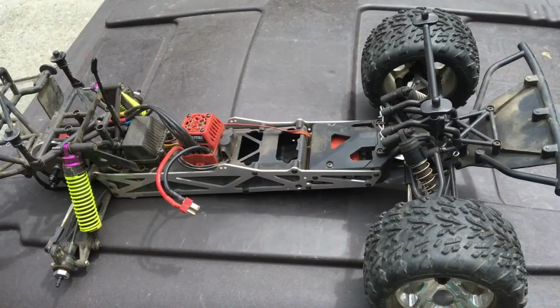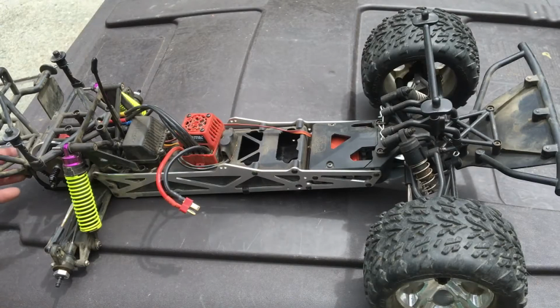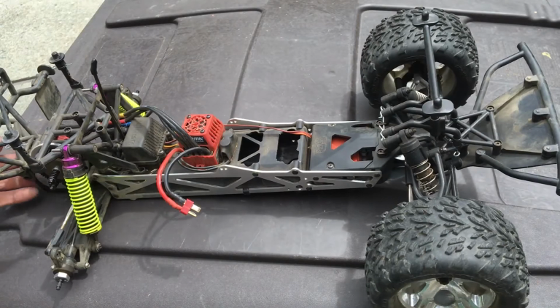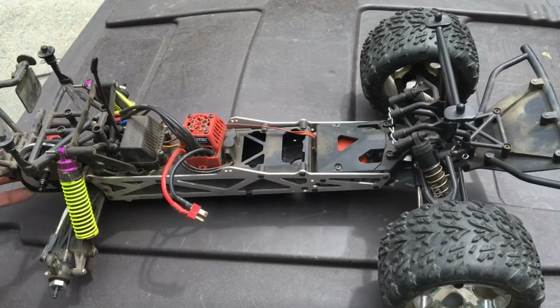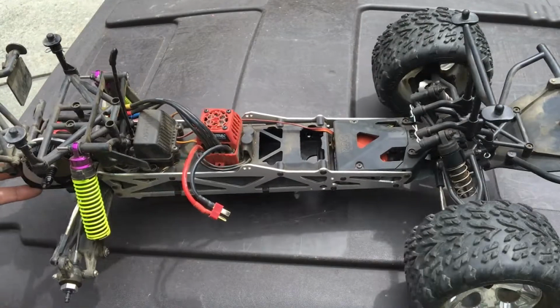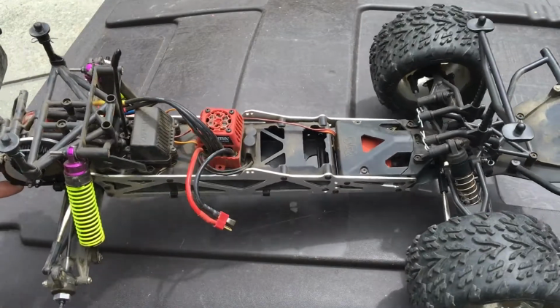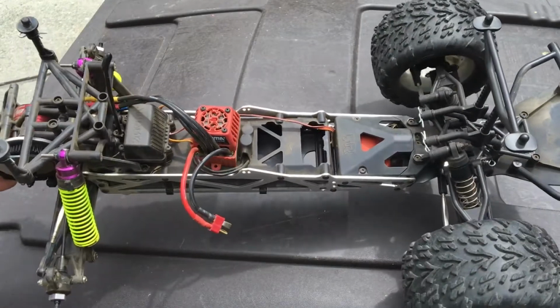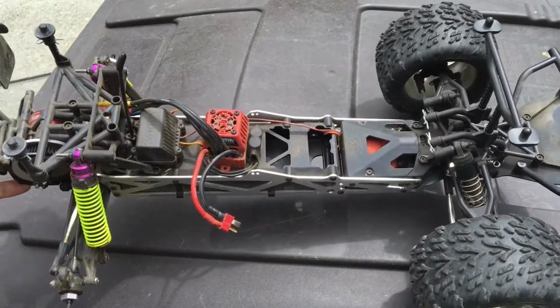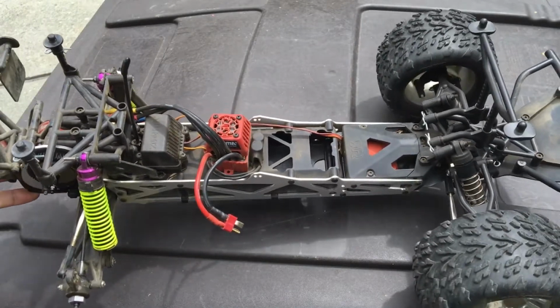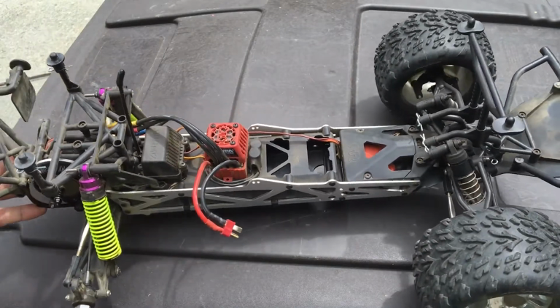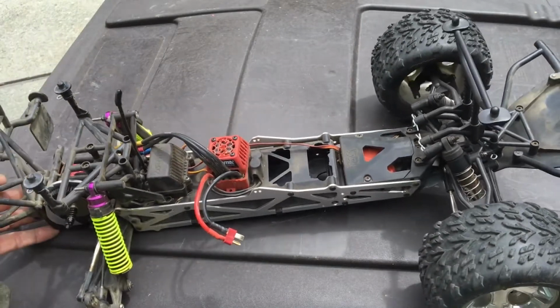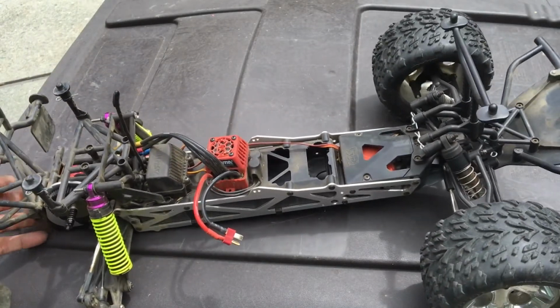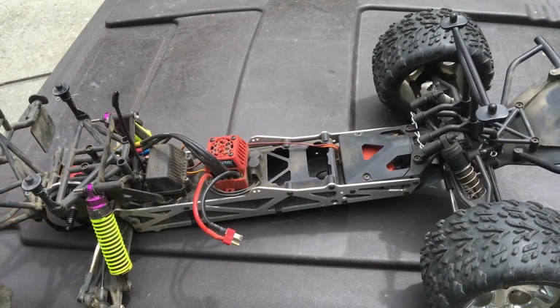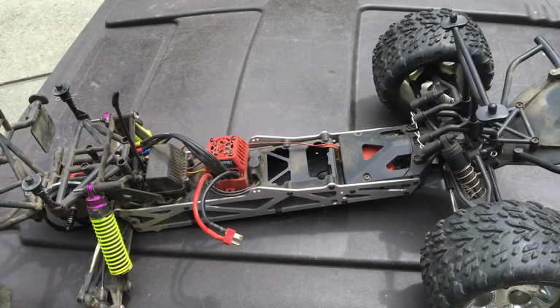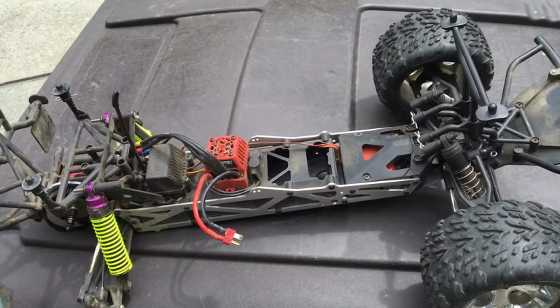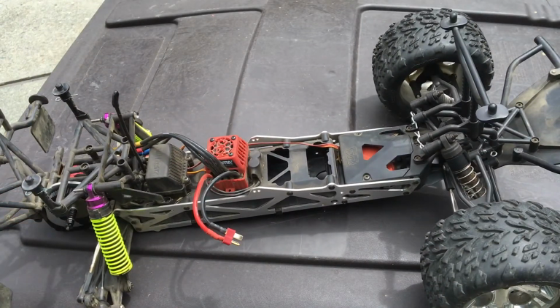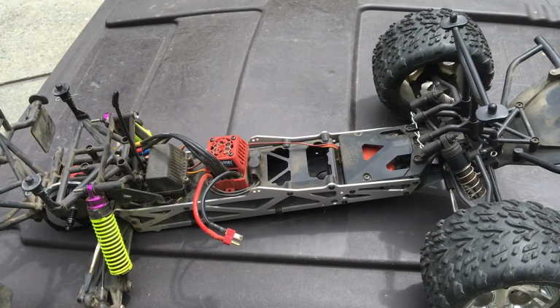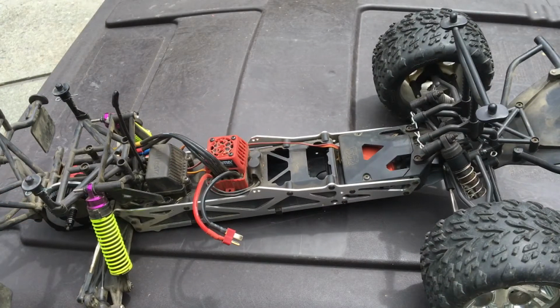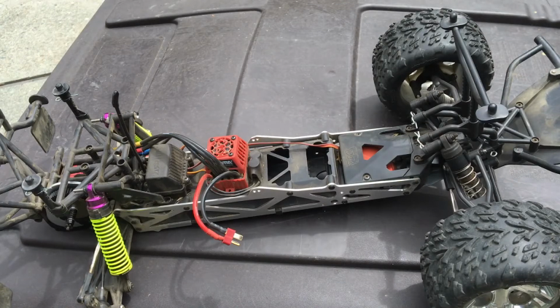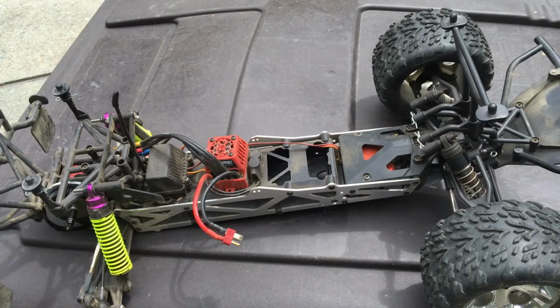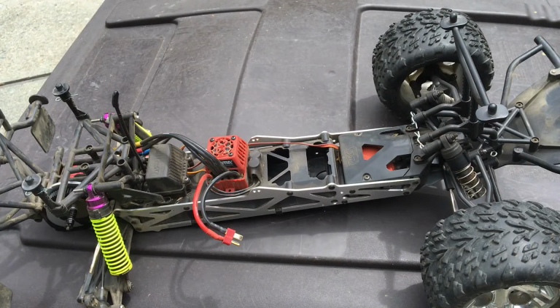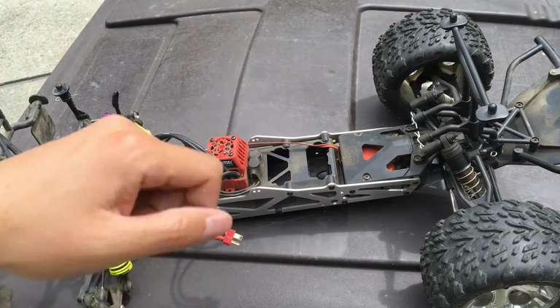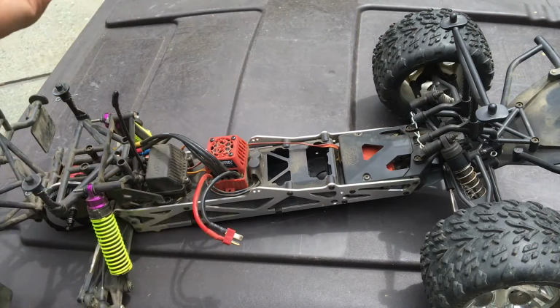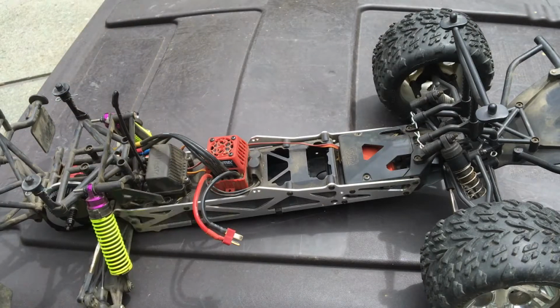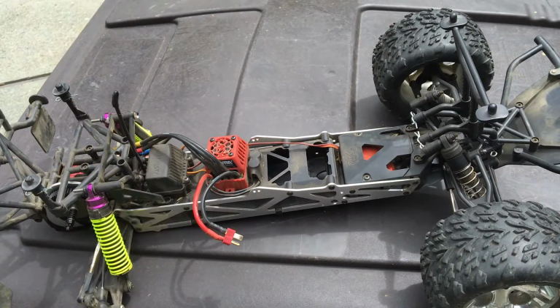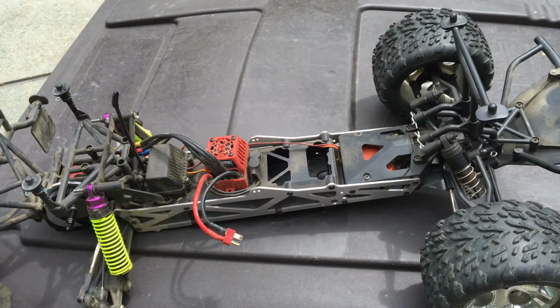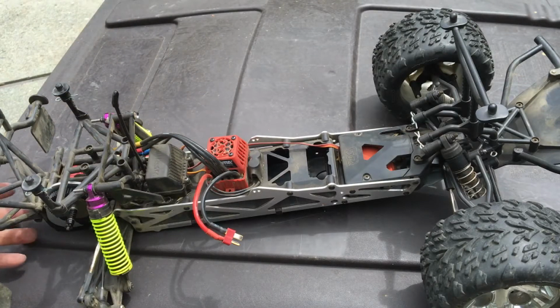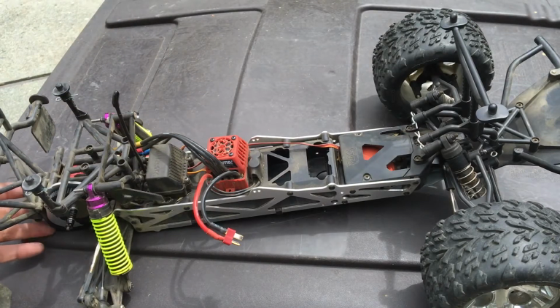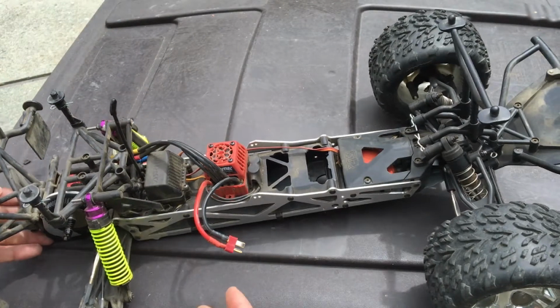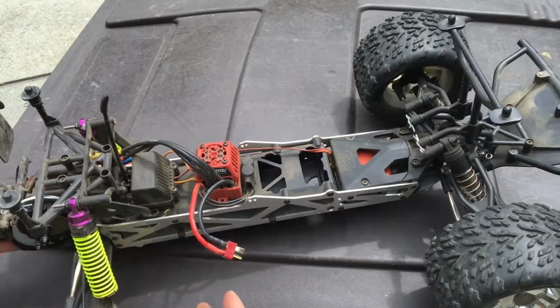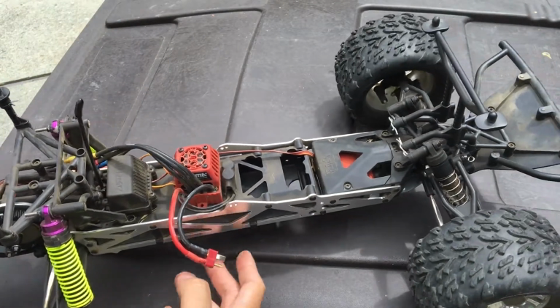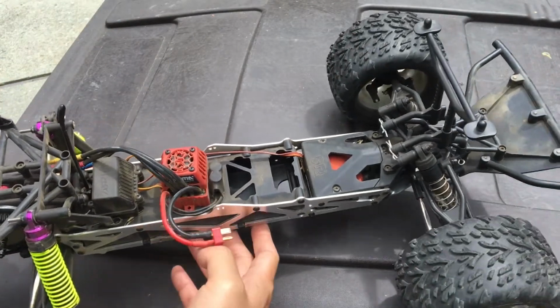Welcome to another episode of Racing2Learn. We are a non-profit that uses radio control to get kids excited about math and science, and today we're taking a look at another one of our trucks in the garage here.